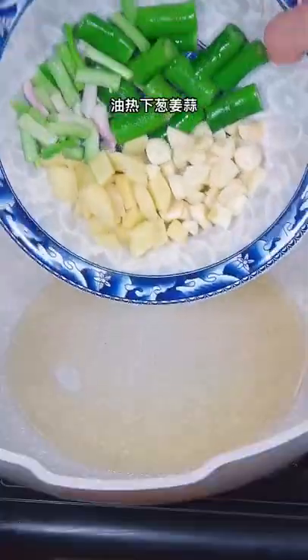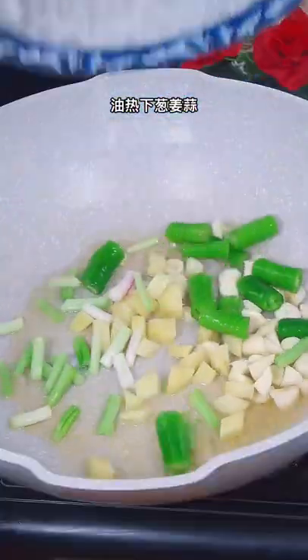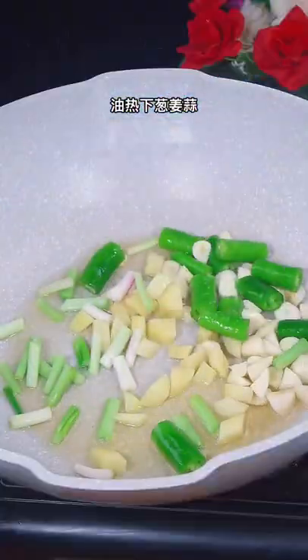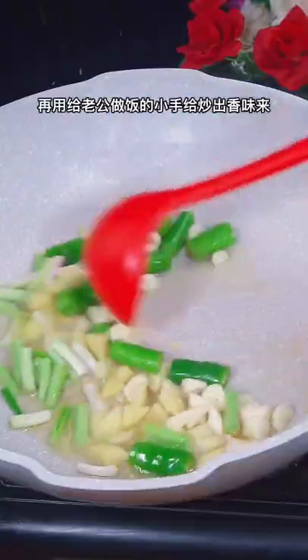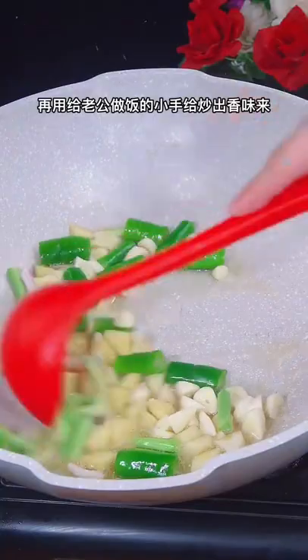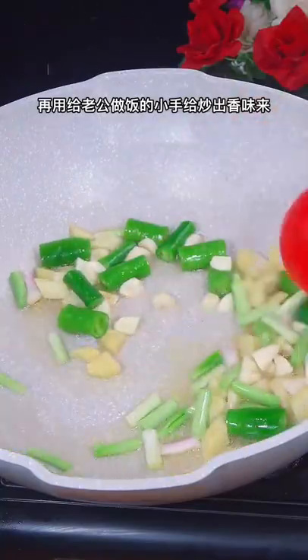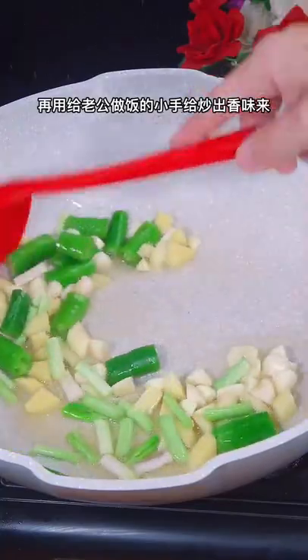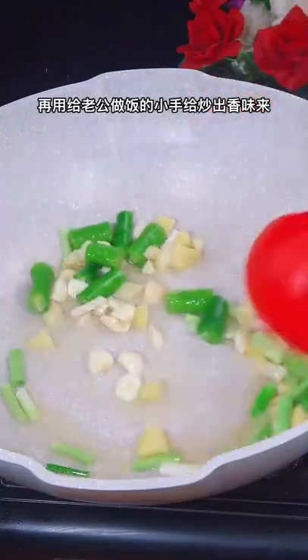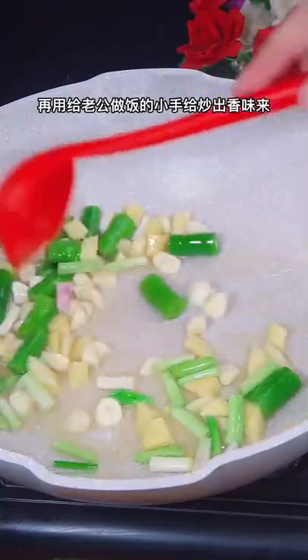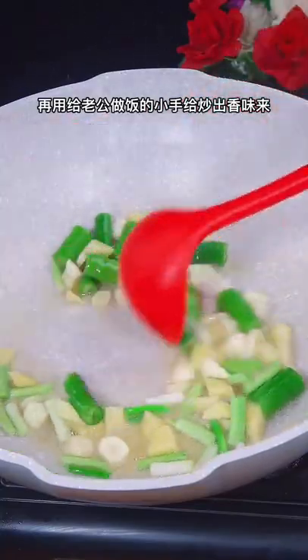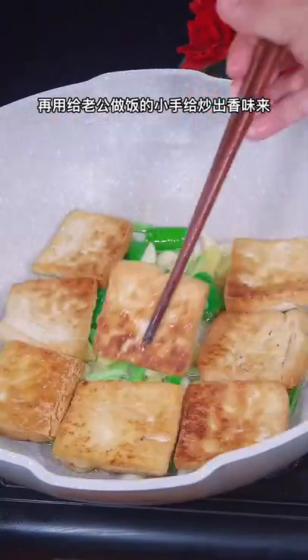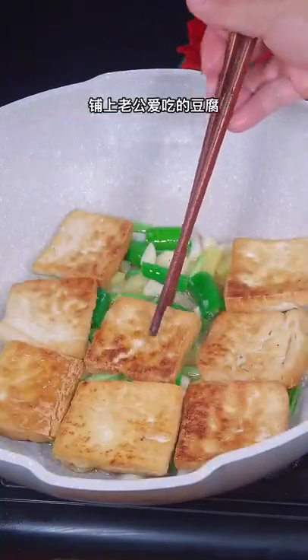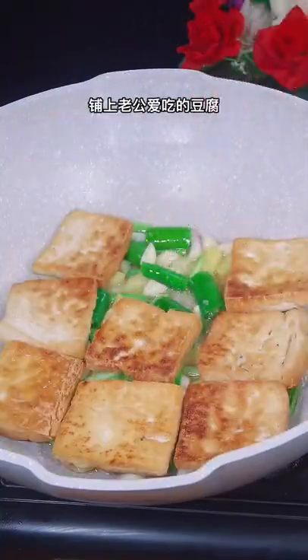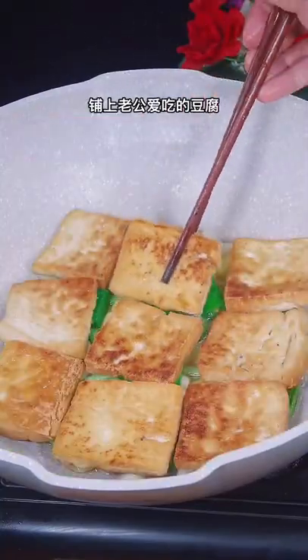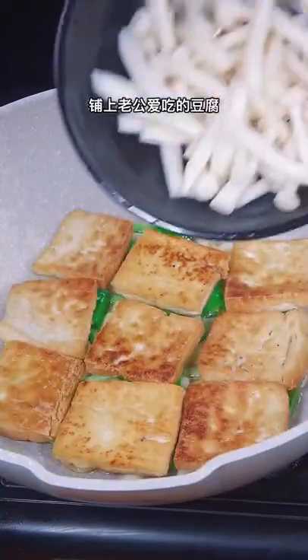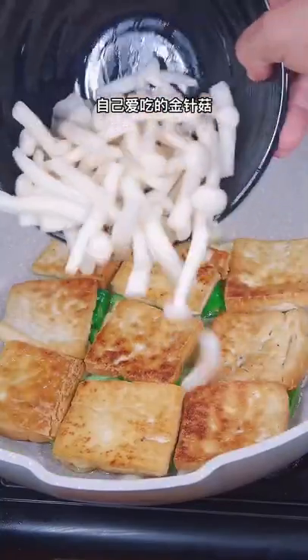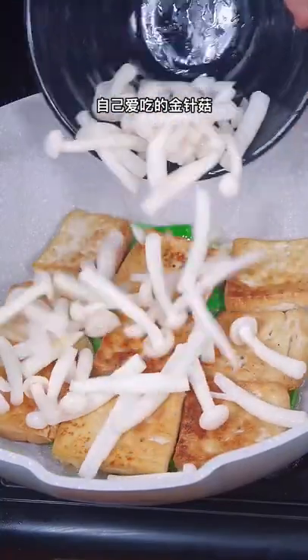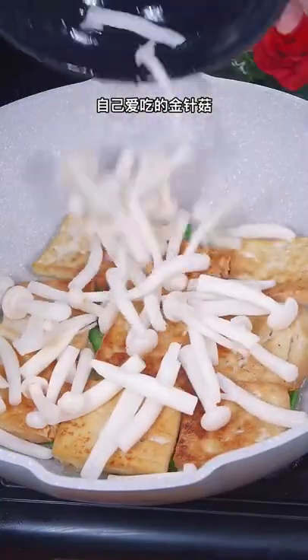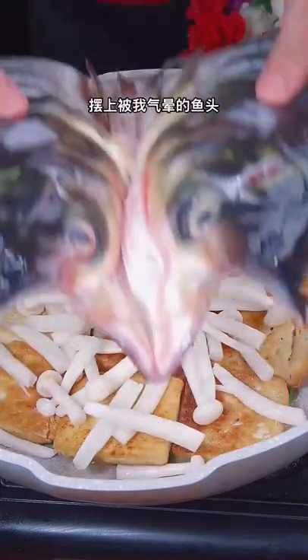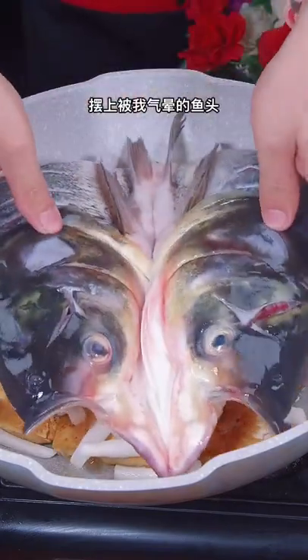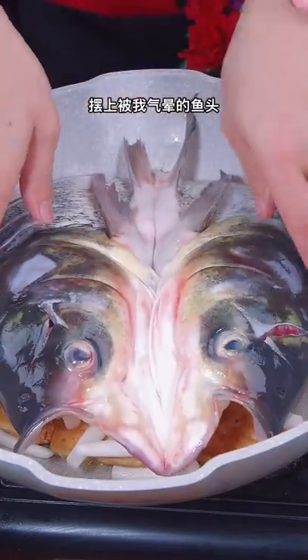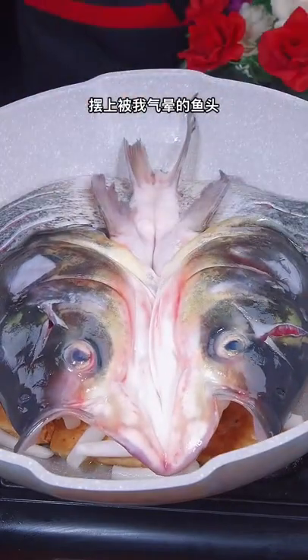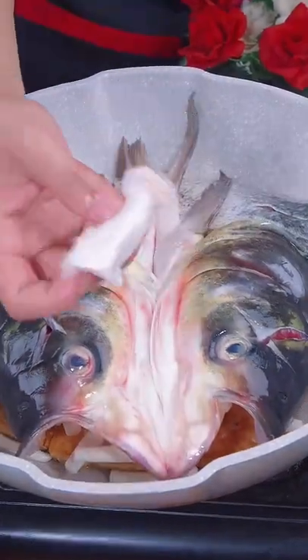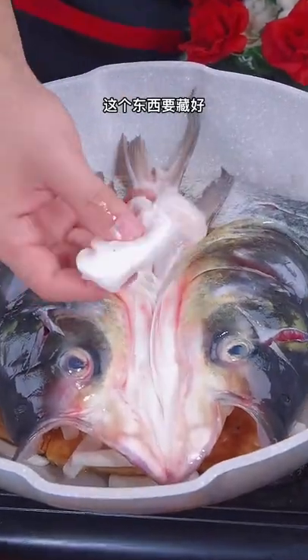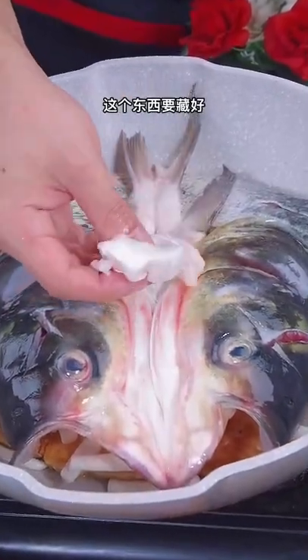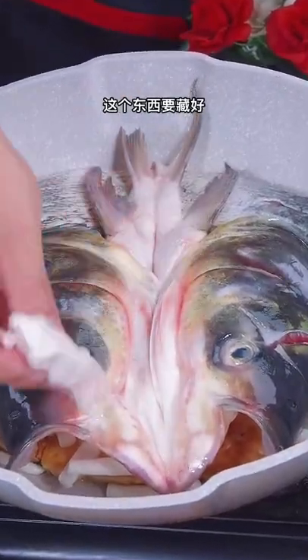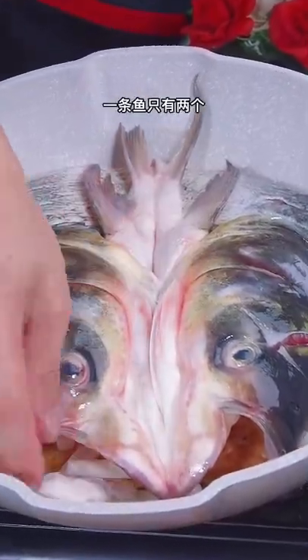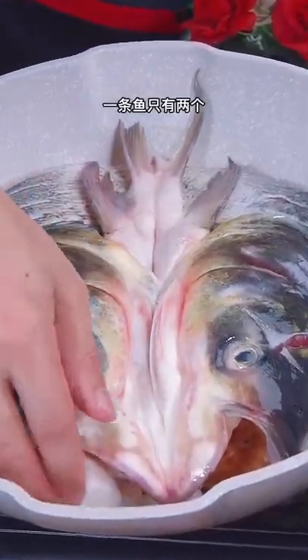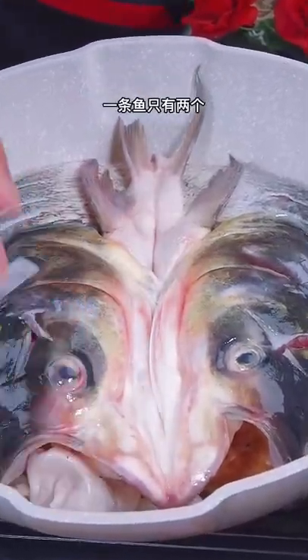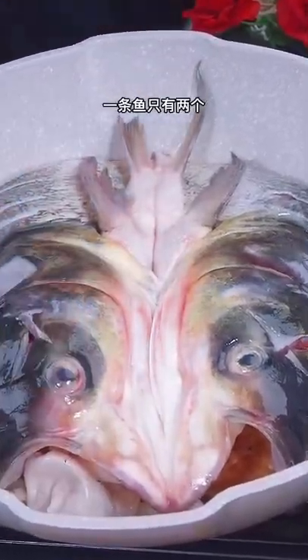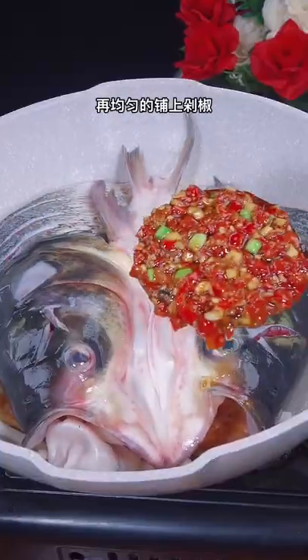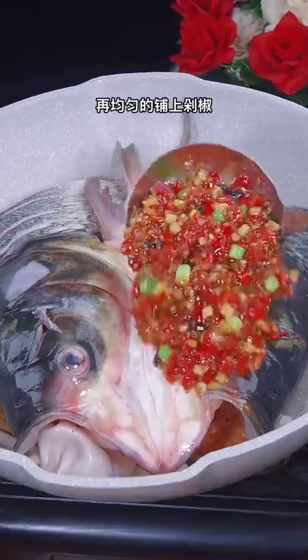Add onions, ginger, and garlic. Spread tofu and Flammulina velutipes, then put on the fish head. Spread the chili sauce evenly.